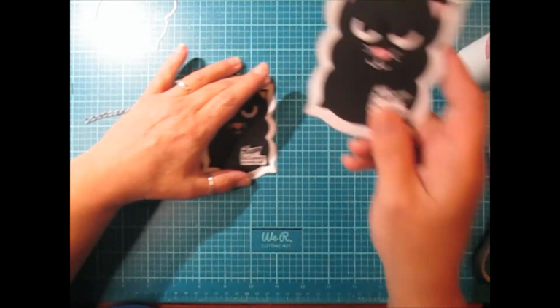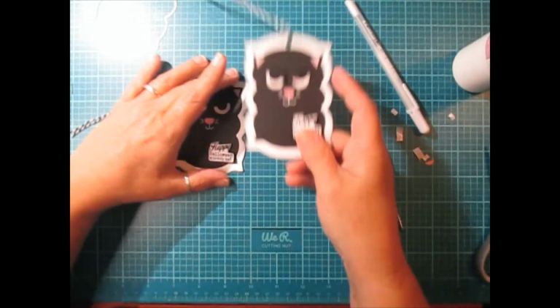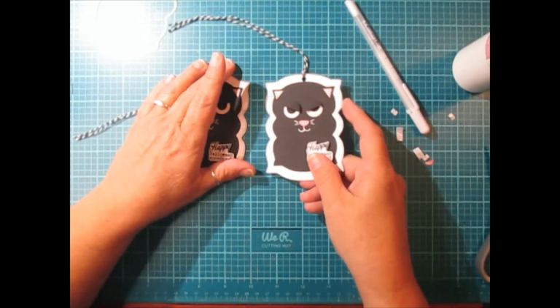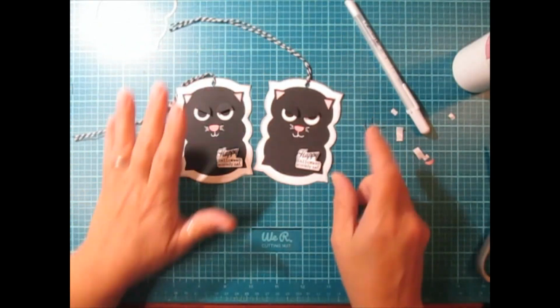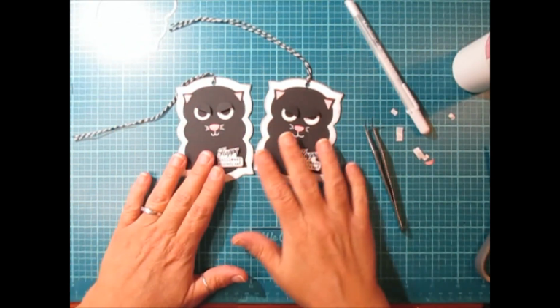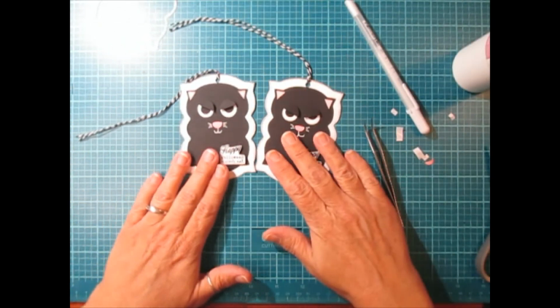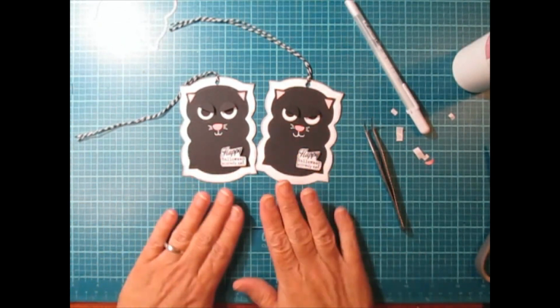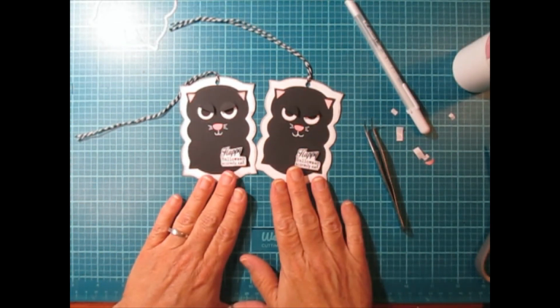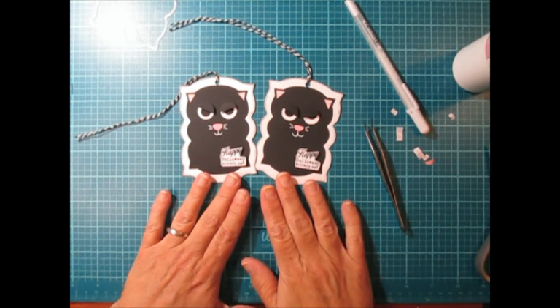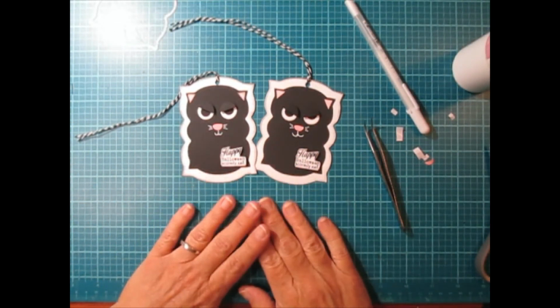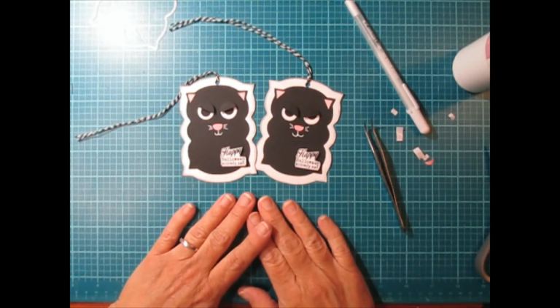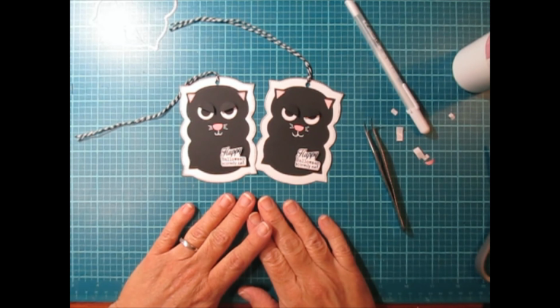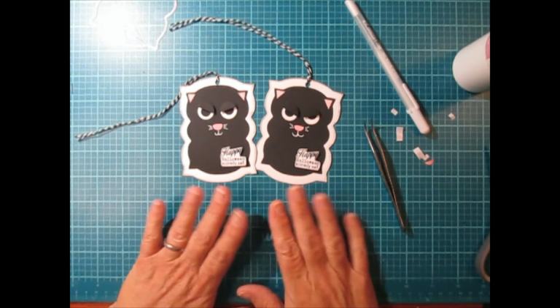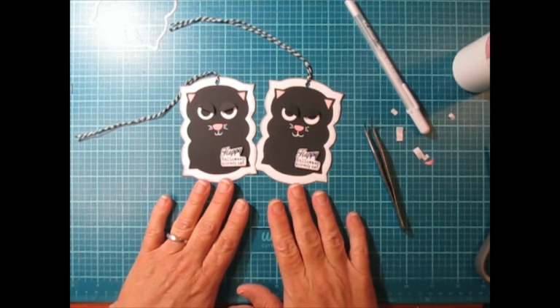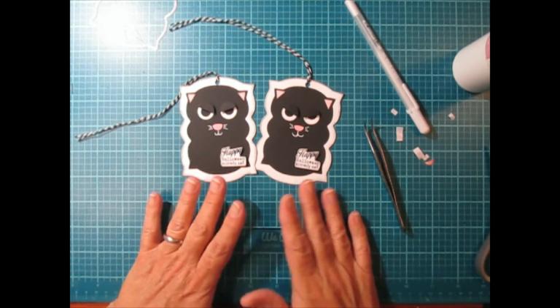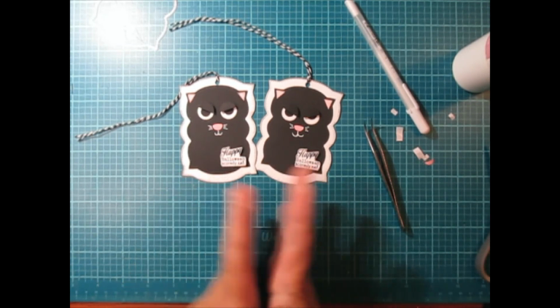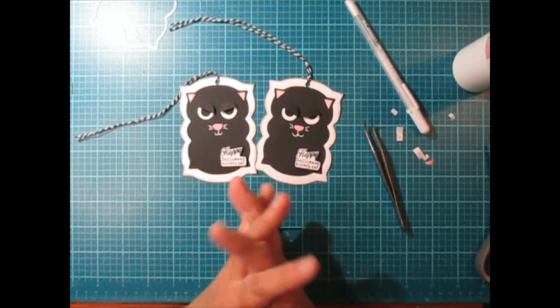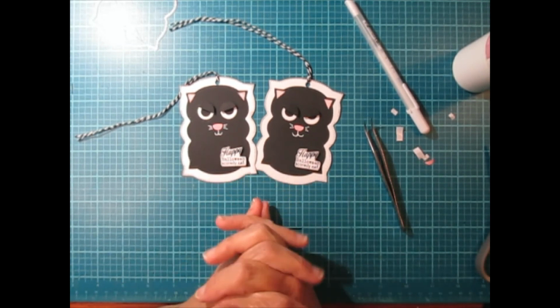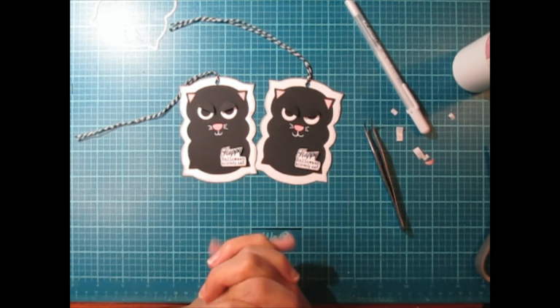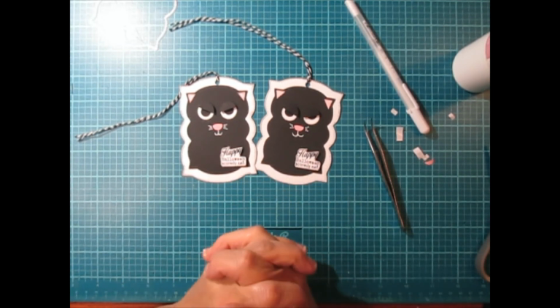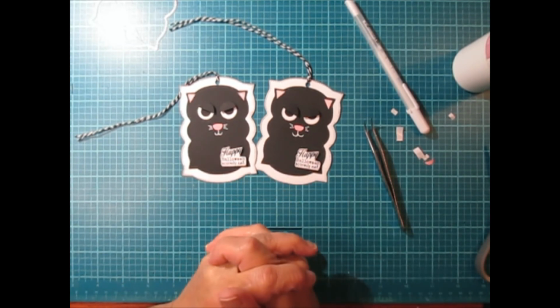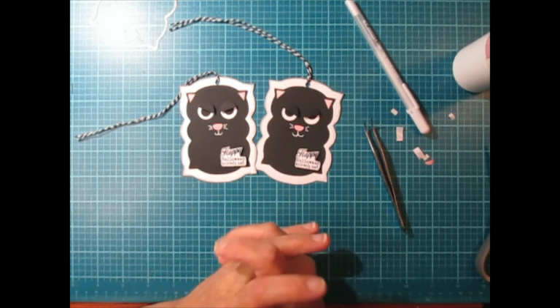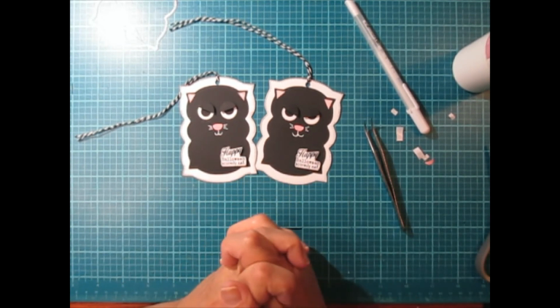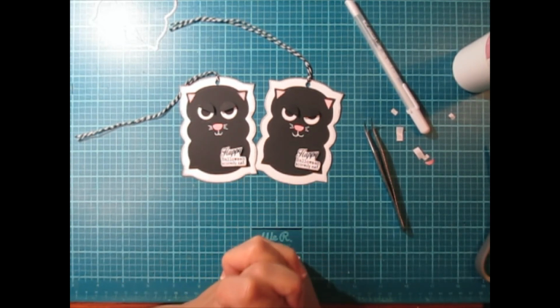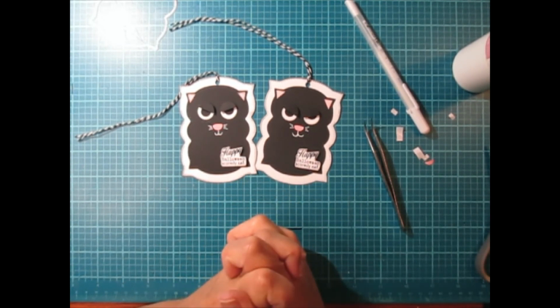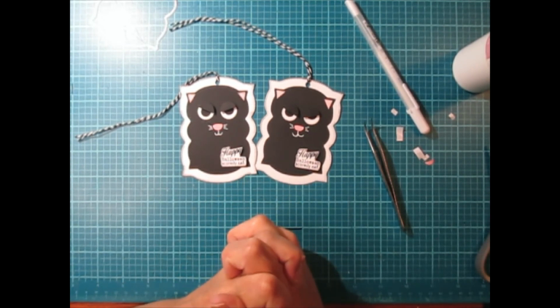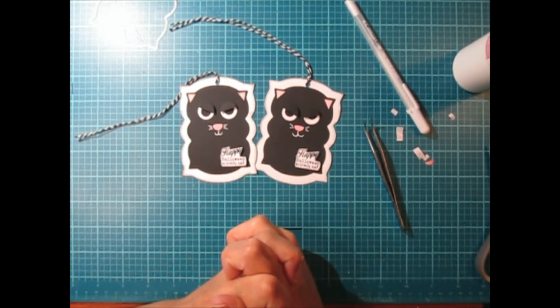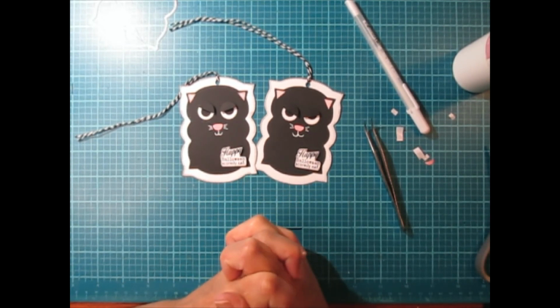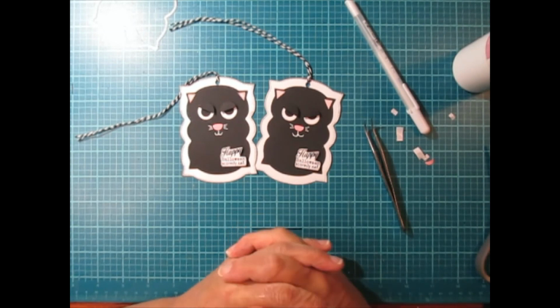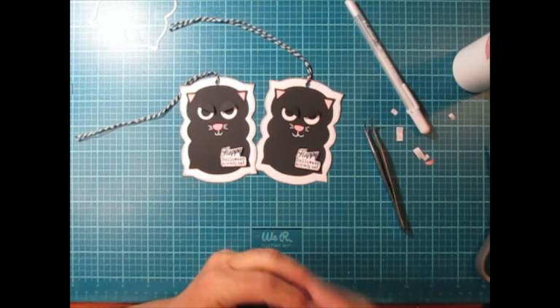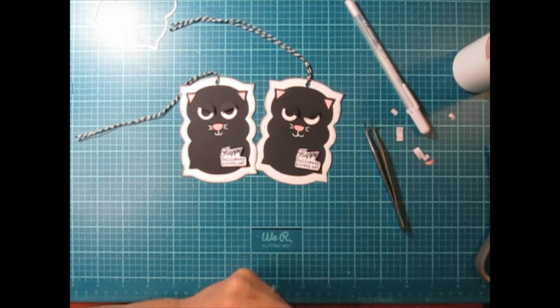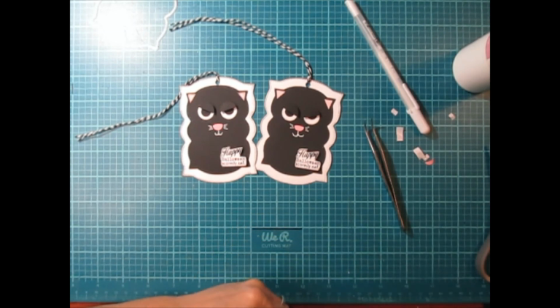That's all it is to making these cute little scaredy-cat gift tags. If you guys have any questions, let me know. Thank you so much for watching. Take care and happy crafting.